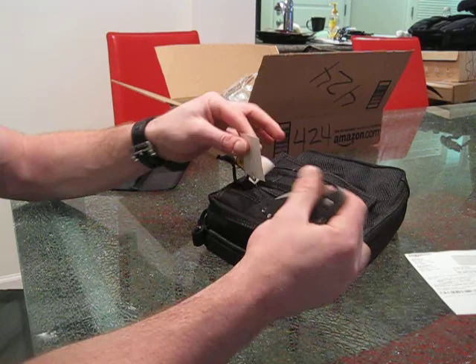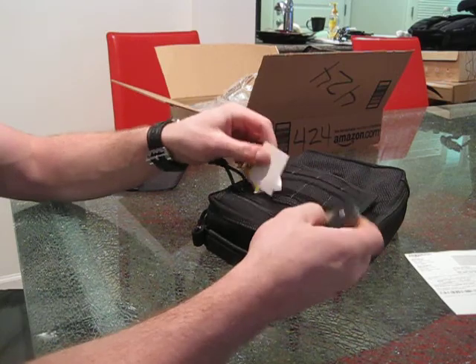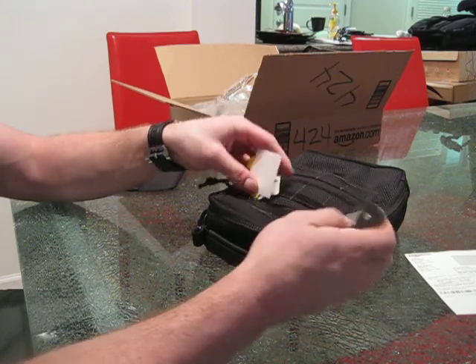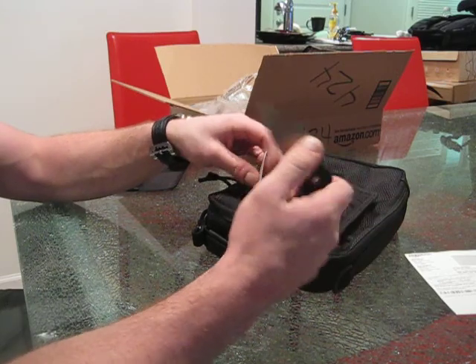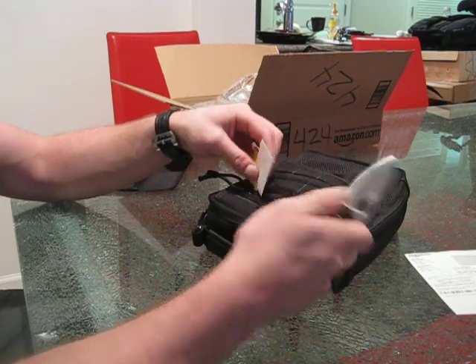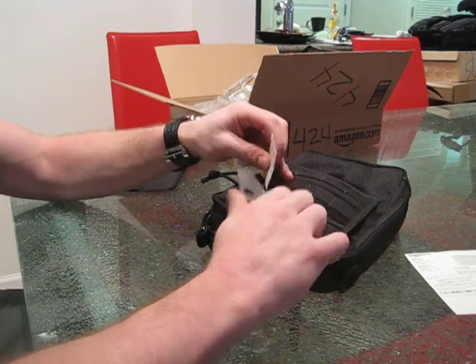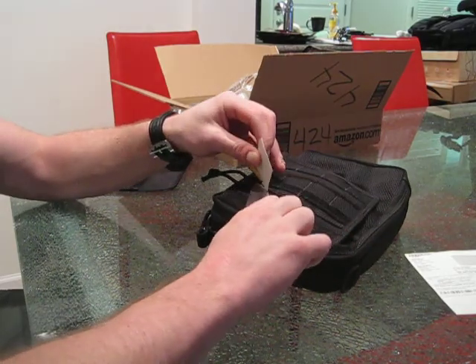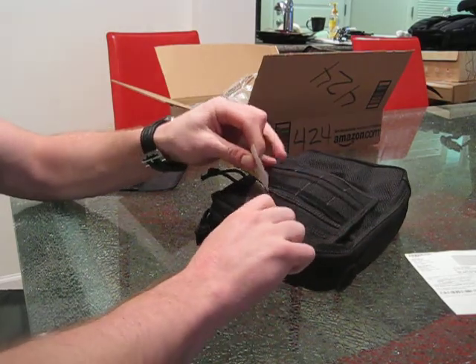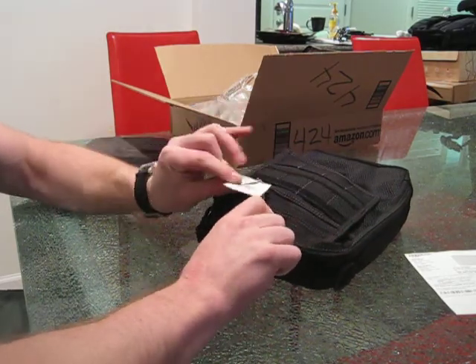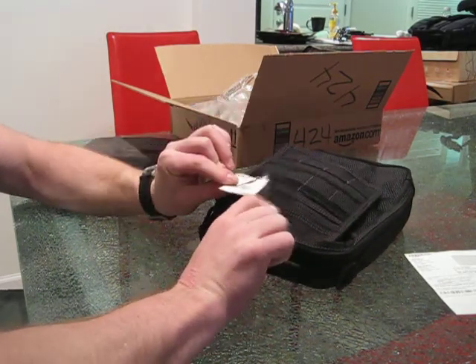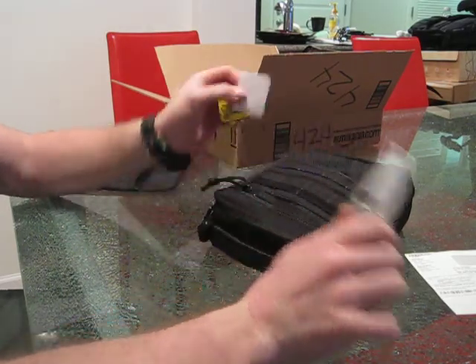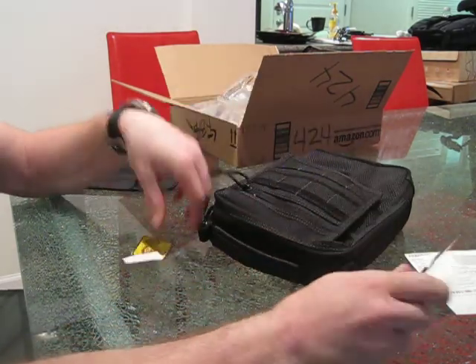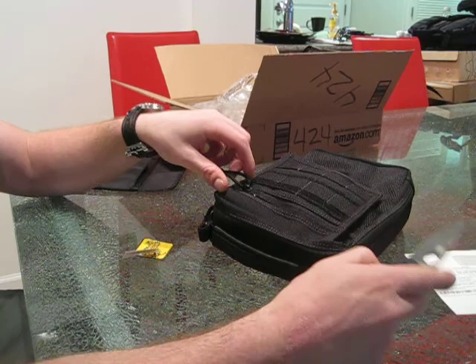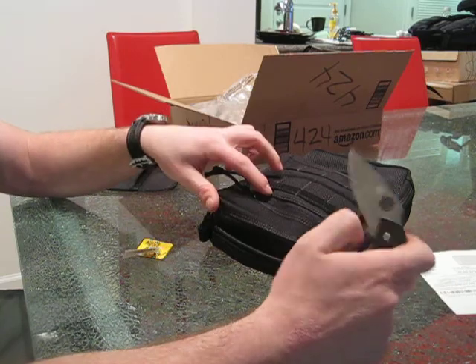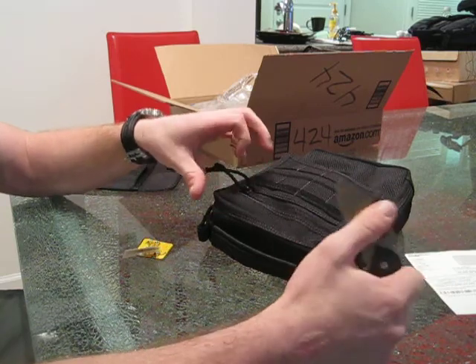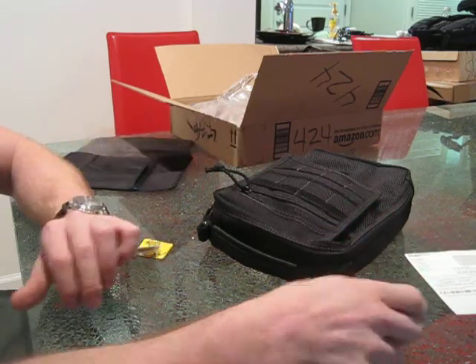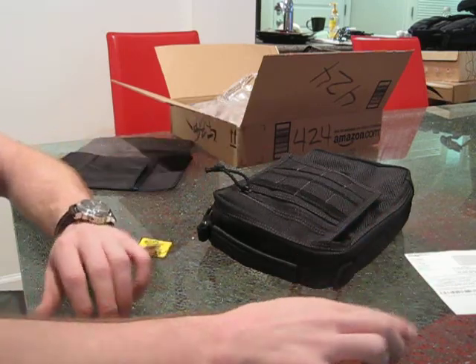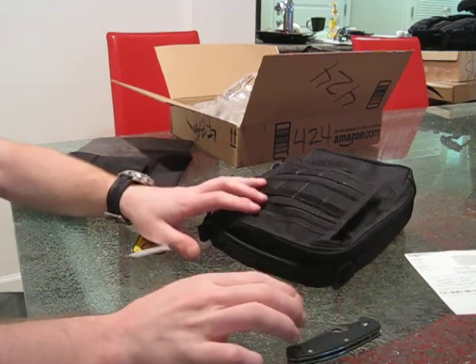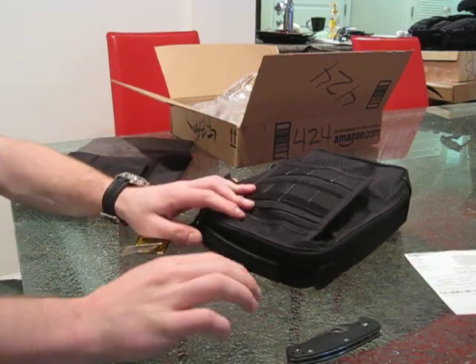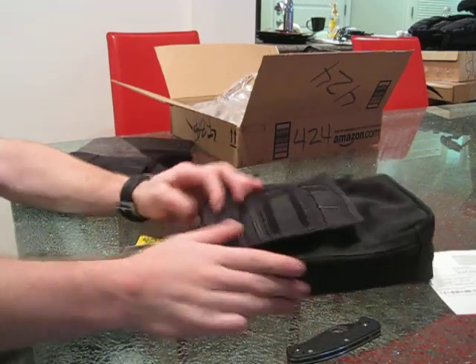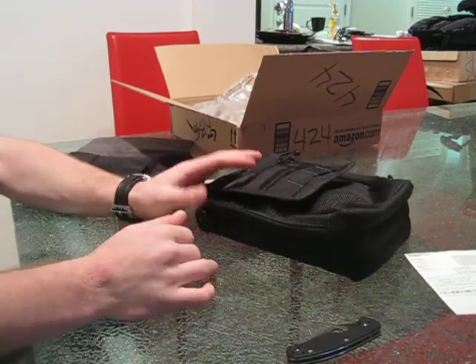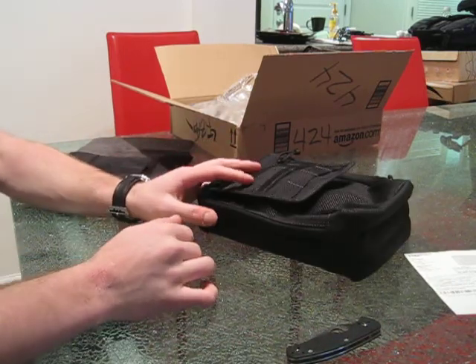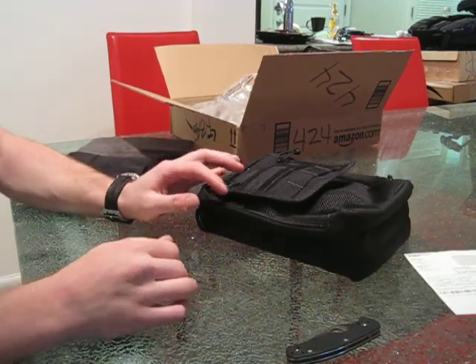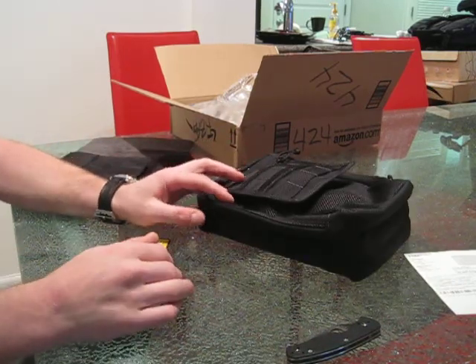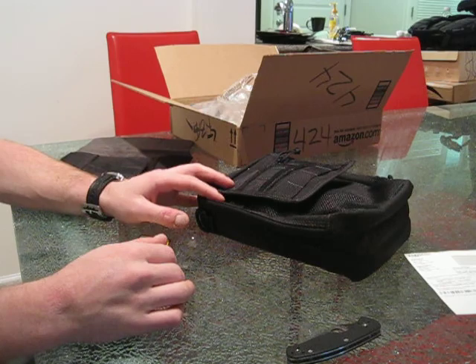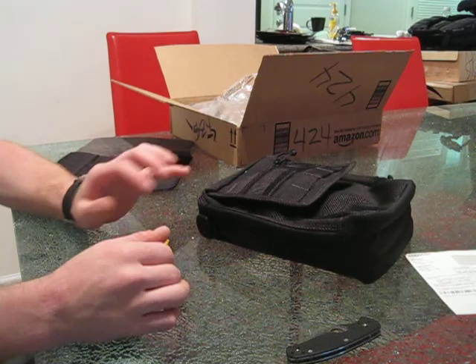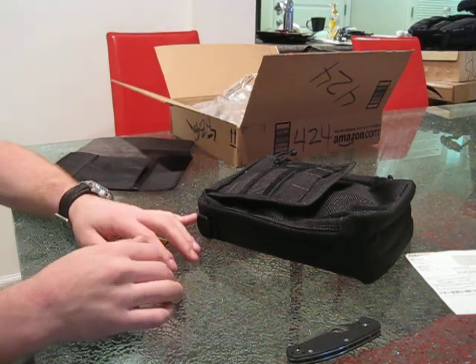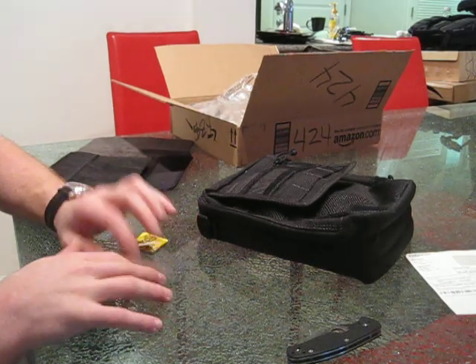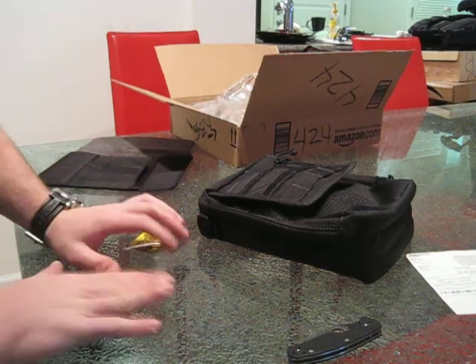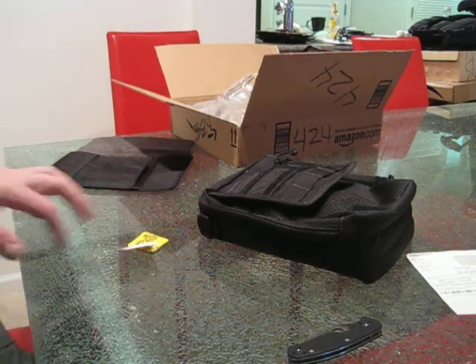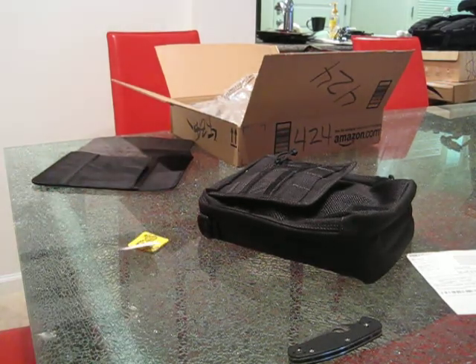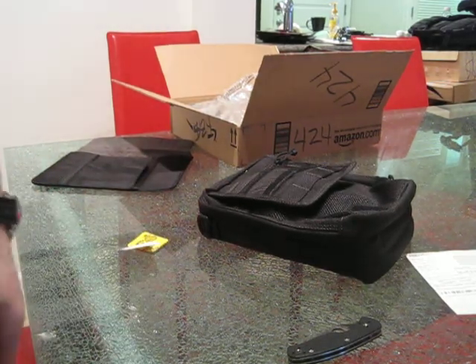Great Maxpedition product, definitely going to keep this, so I will not be needing these things. This is my Gear Option case for the iPad 32 gig — thanks guys.